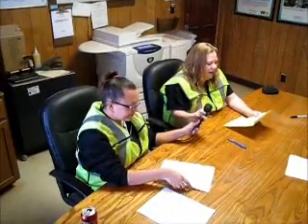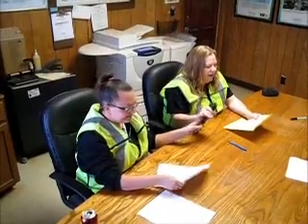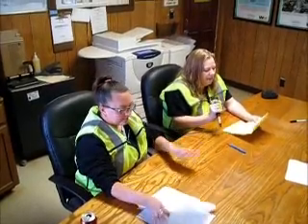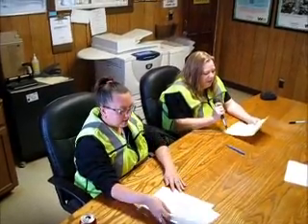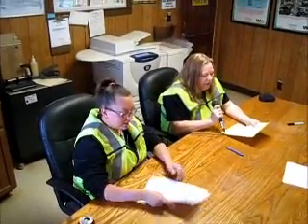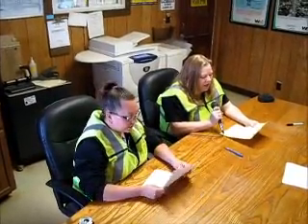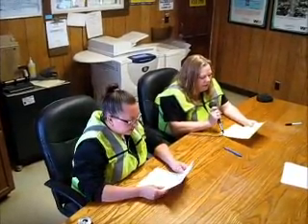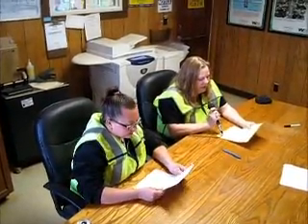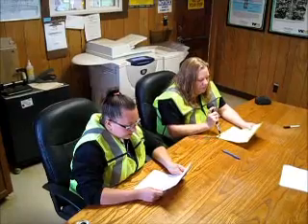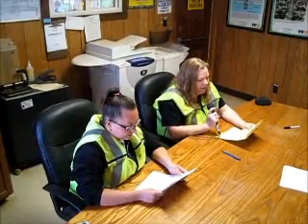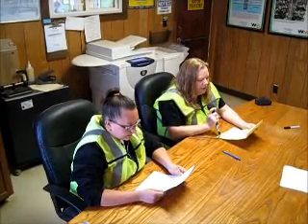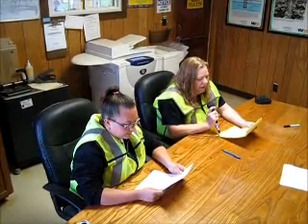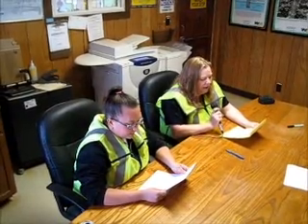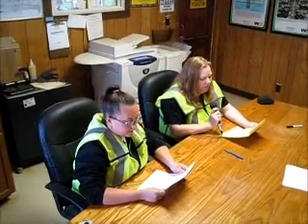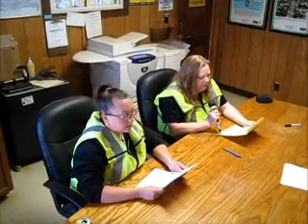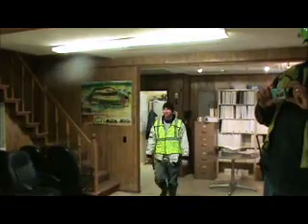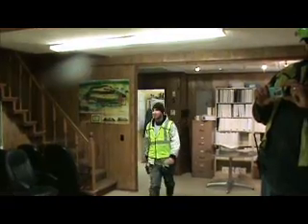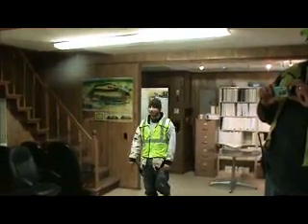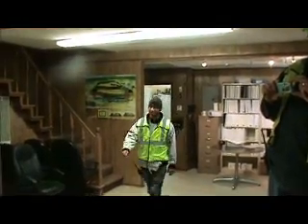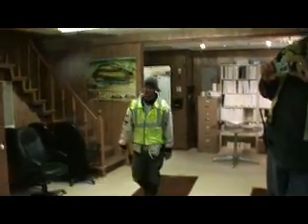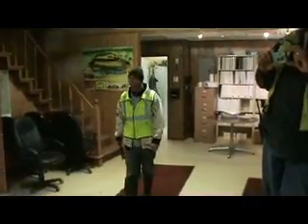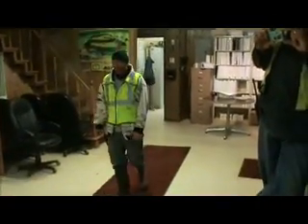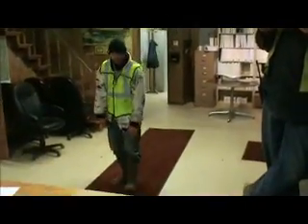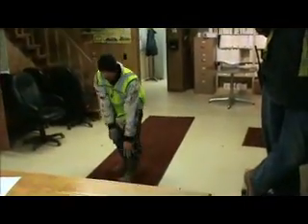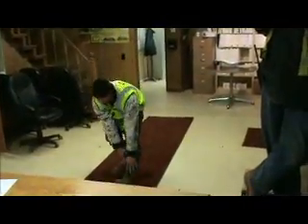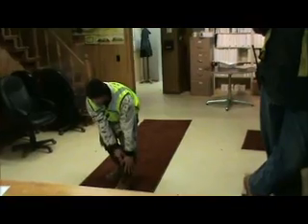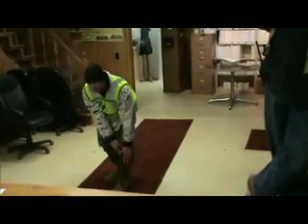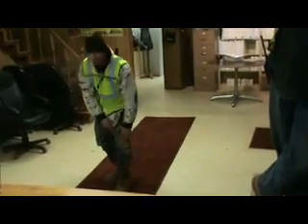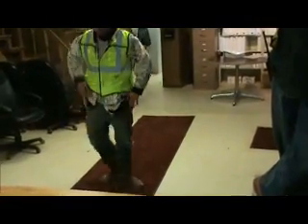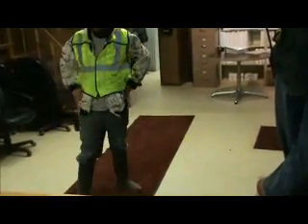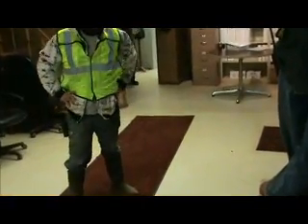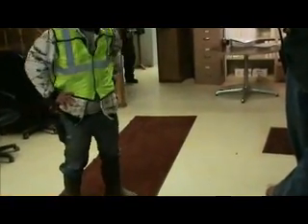And last but not least, we have Jonathan with a top of the line pair of leather steel-toed boots. These babies will definitely keep you walking in the south.